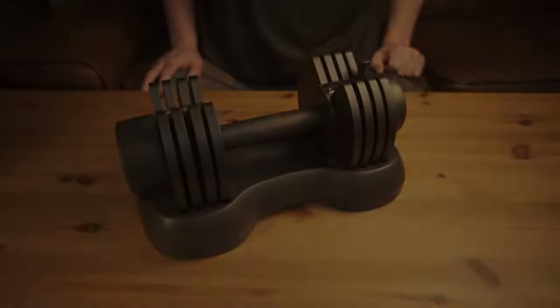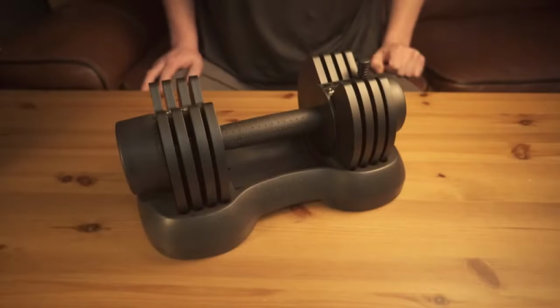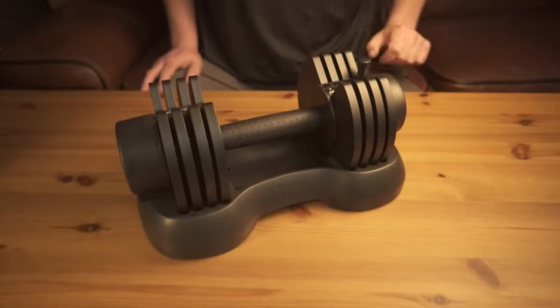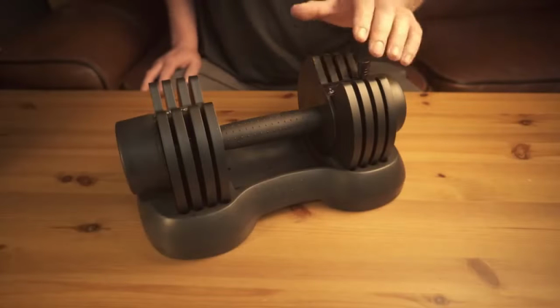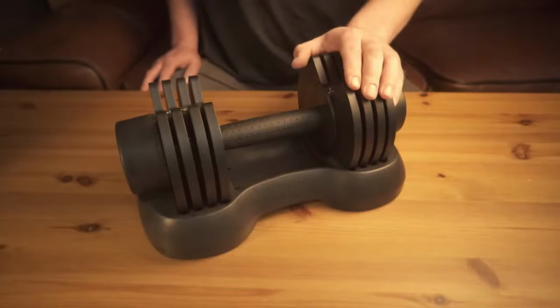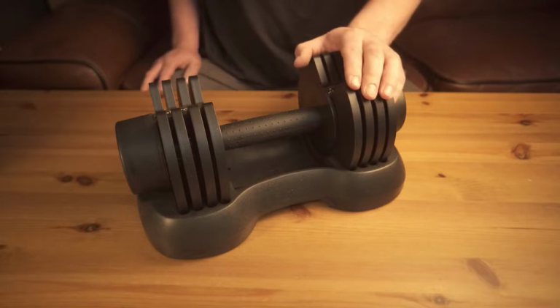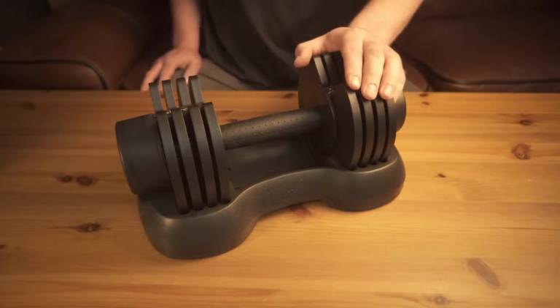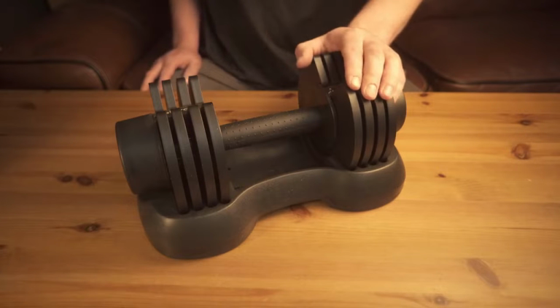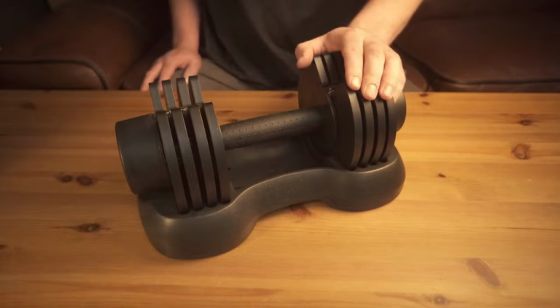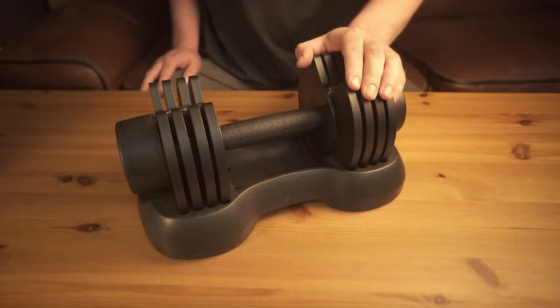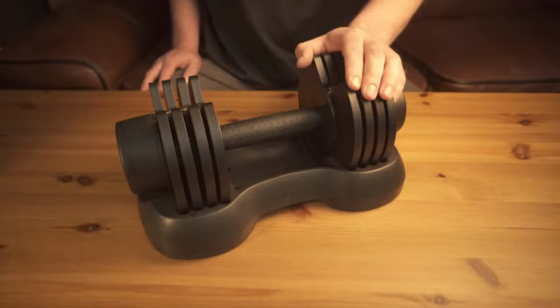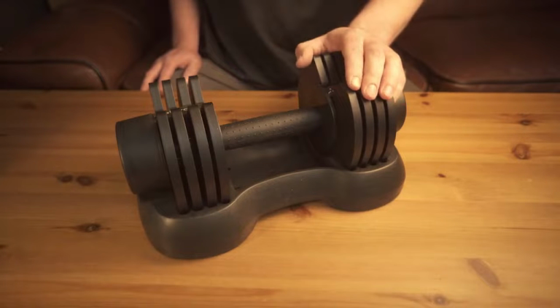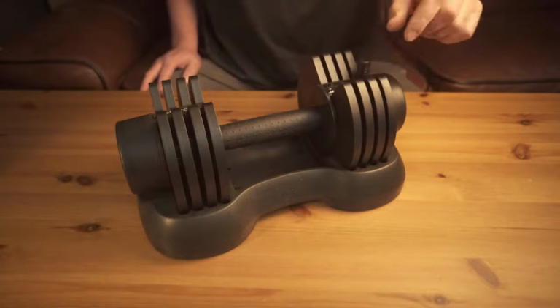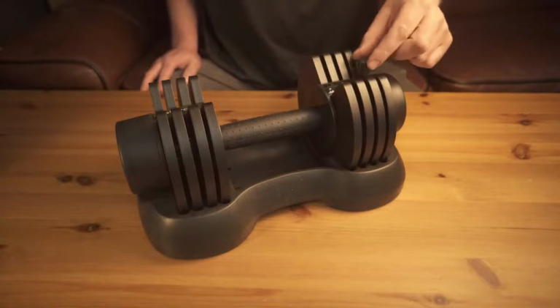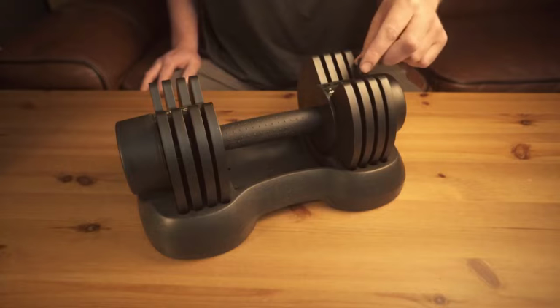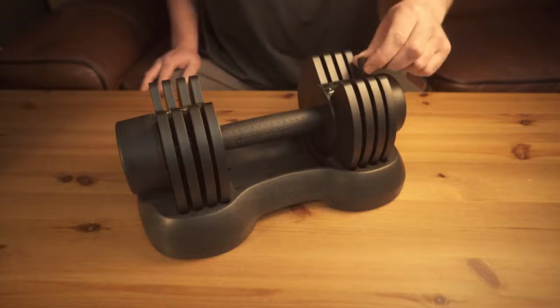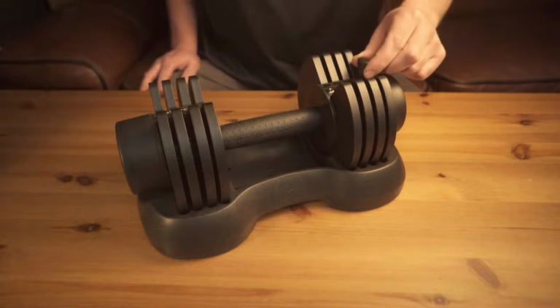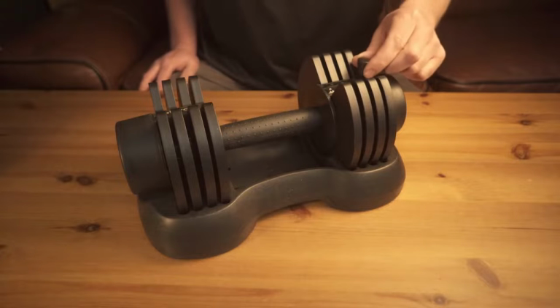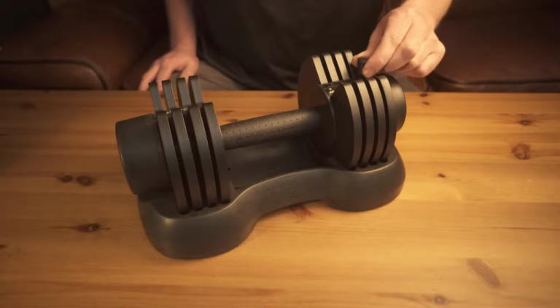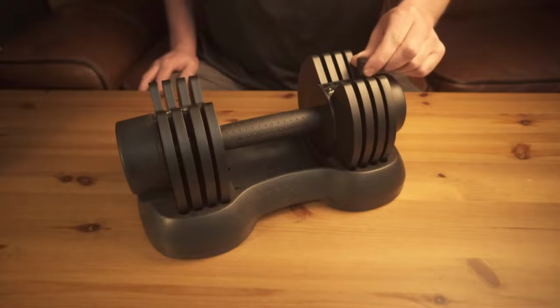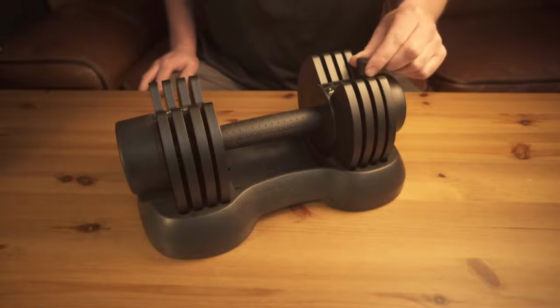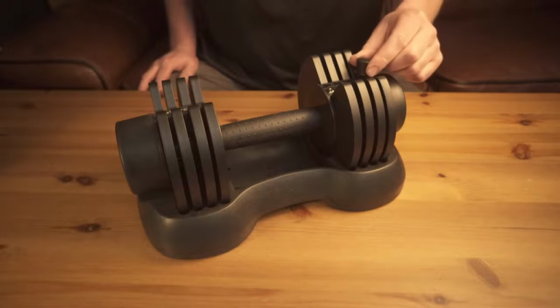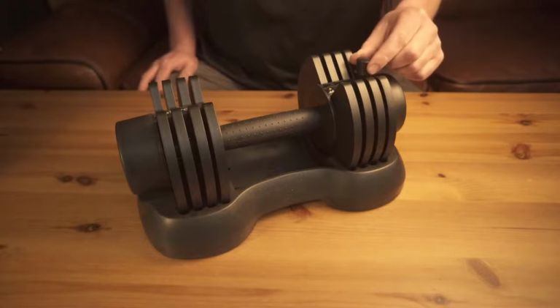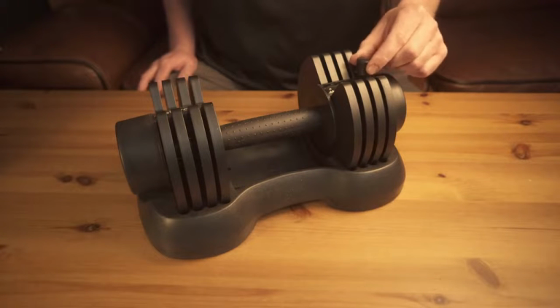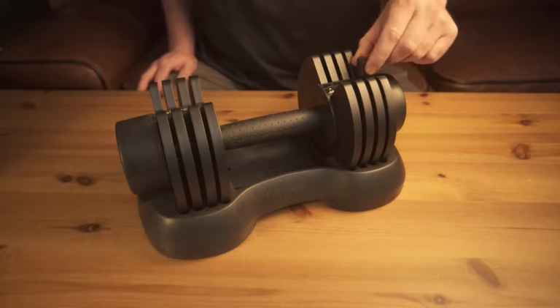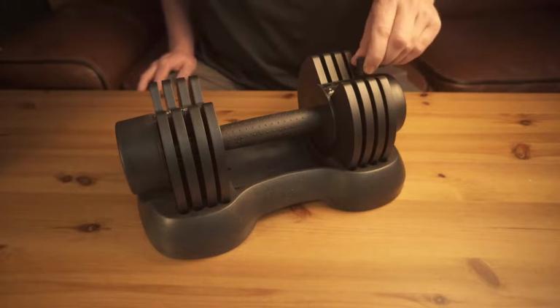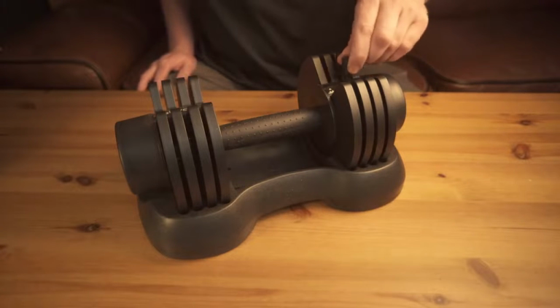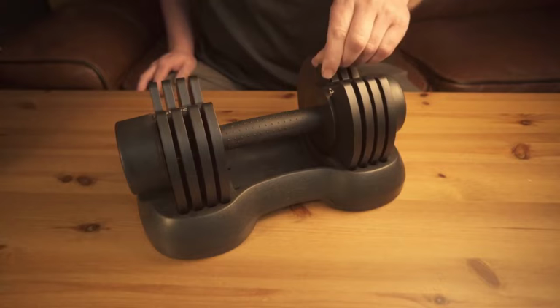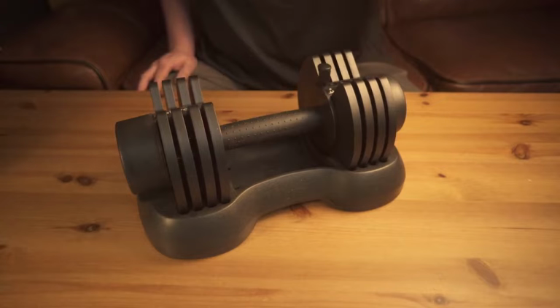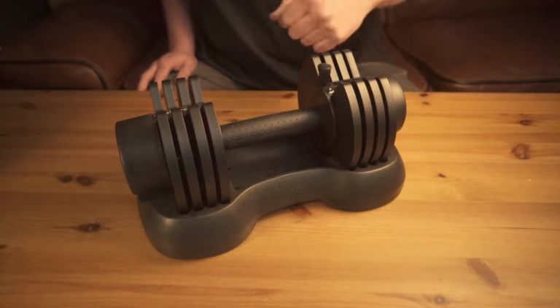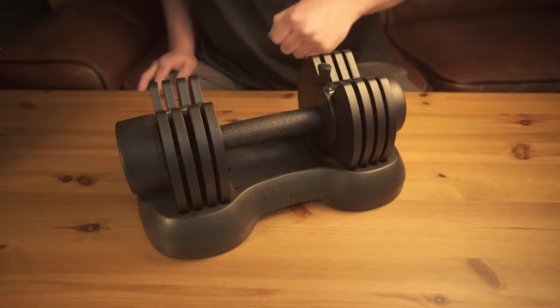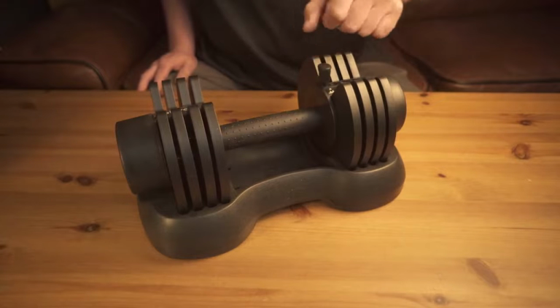Hello everyone. I want to make a quick review of these Ativa Fit dumbbells. They are adjustable from 2½, 5, 7½, 10, and 12½ pounds, simply by just sliding this lever.